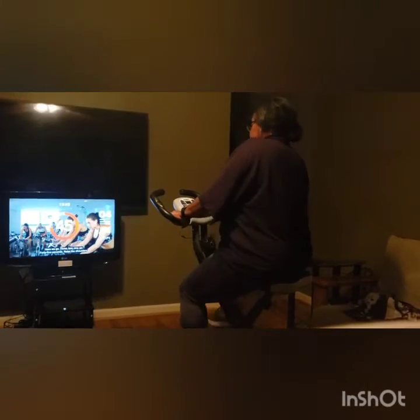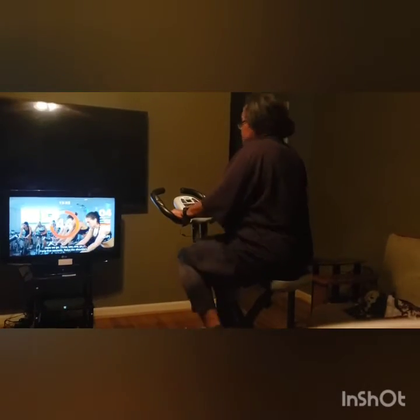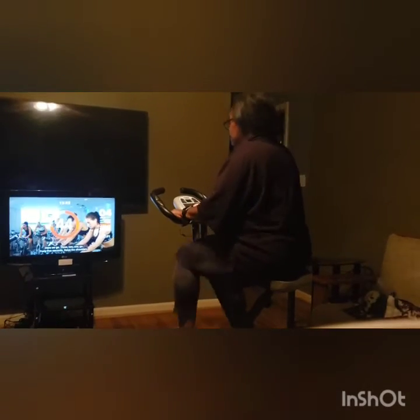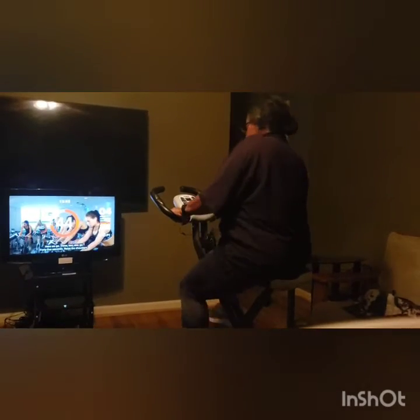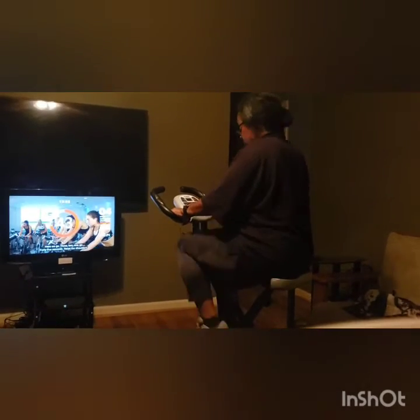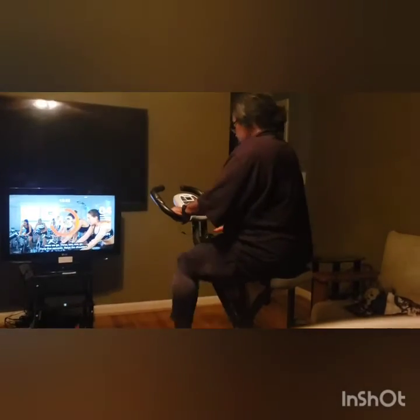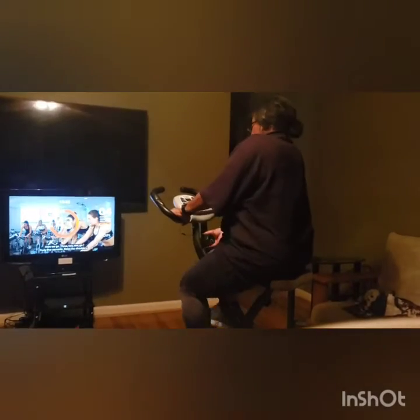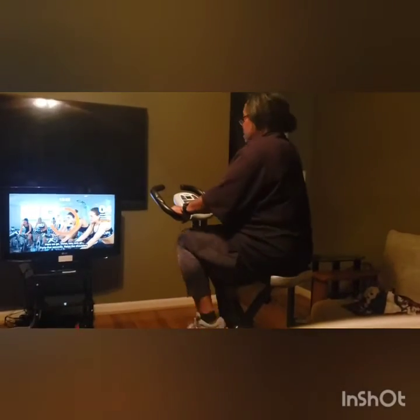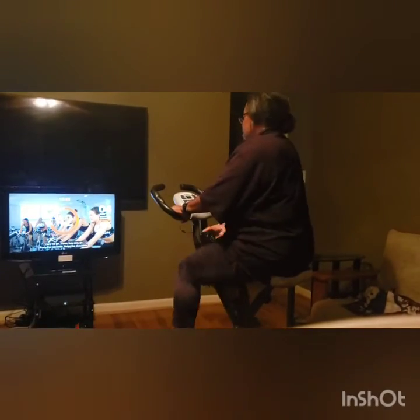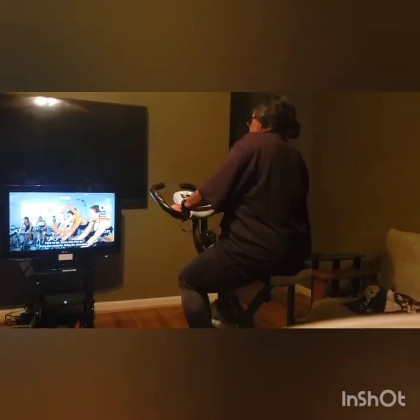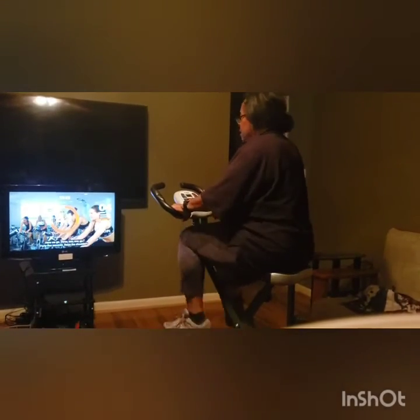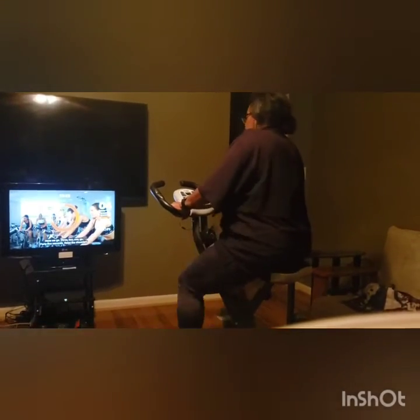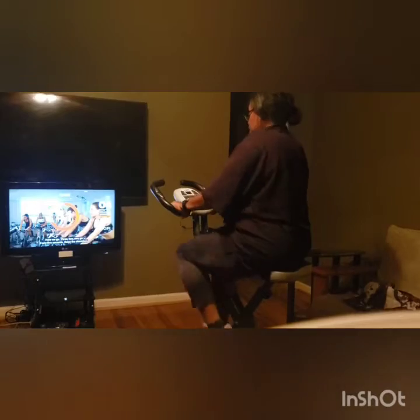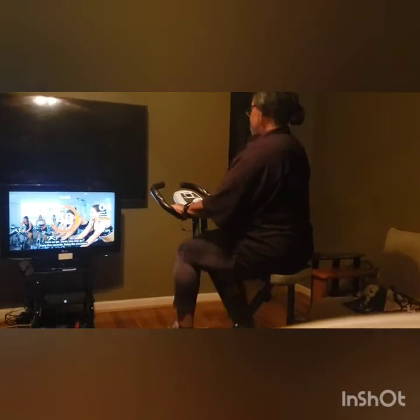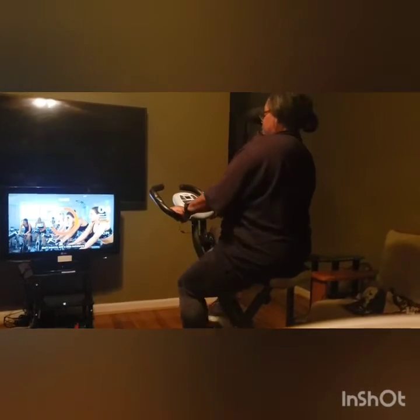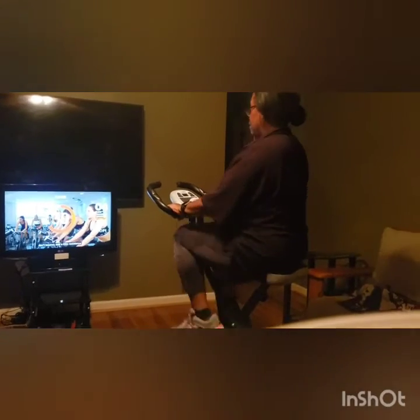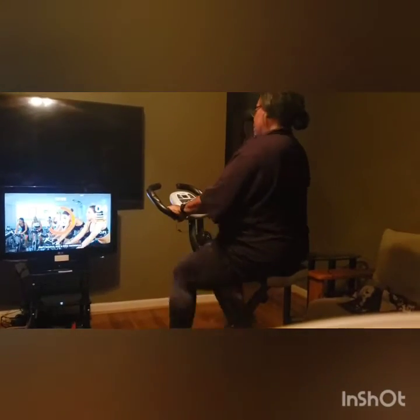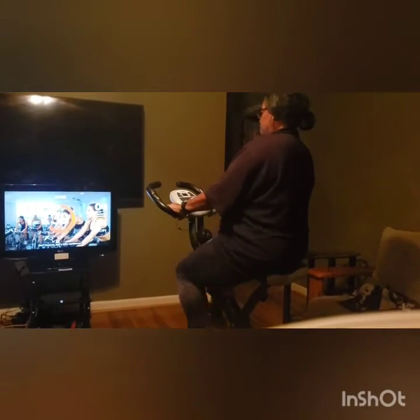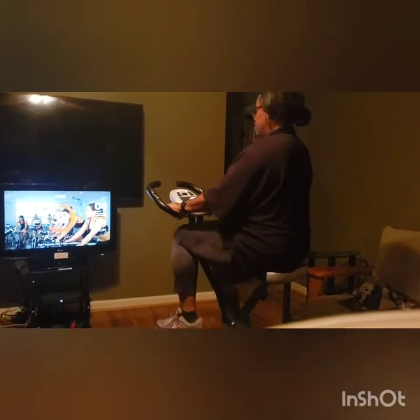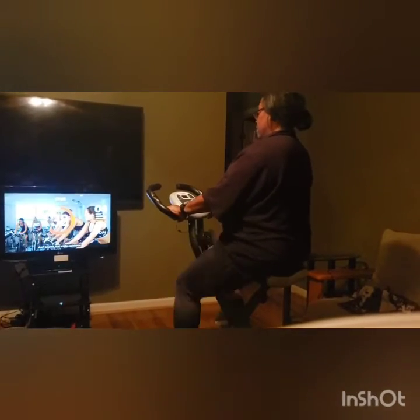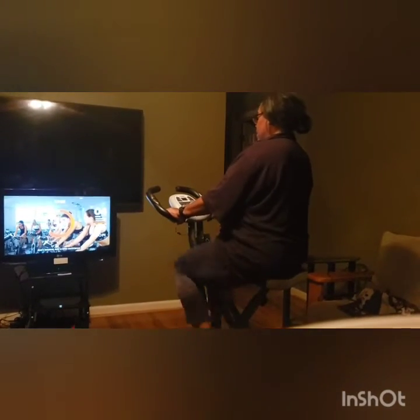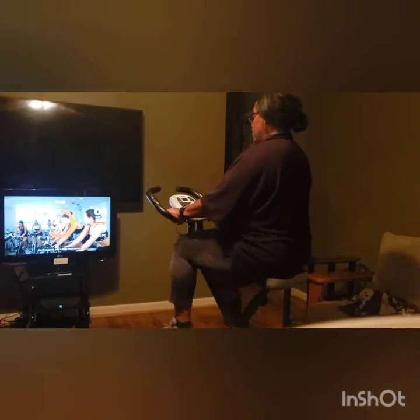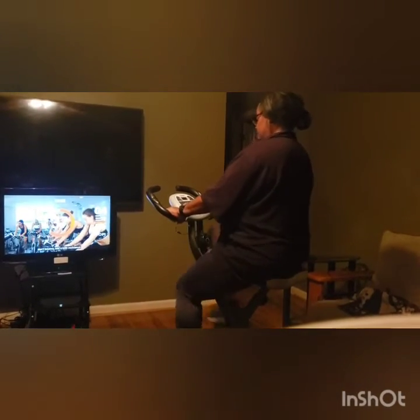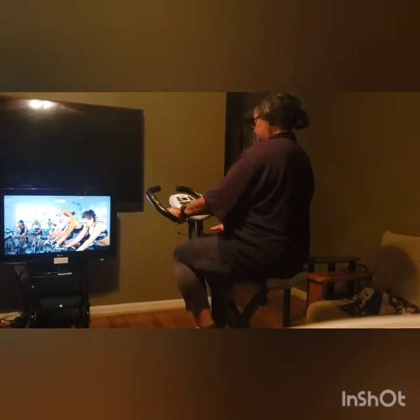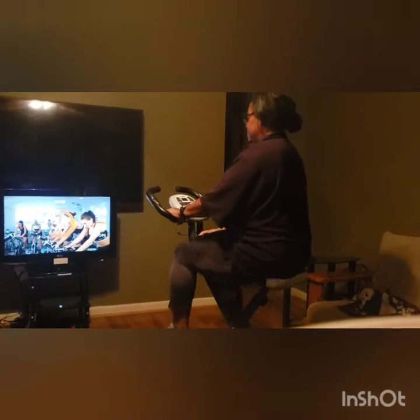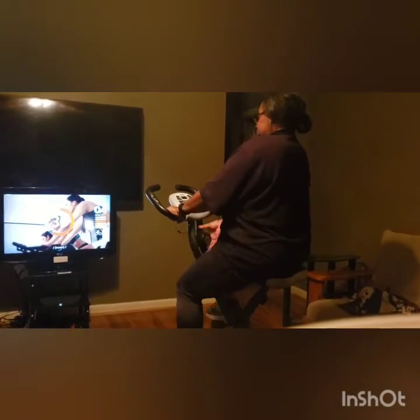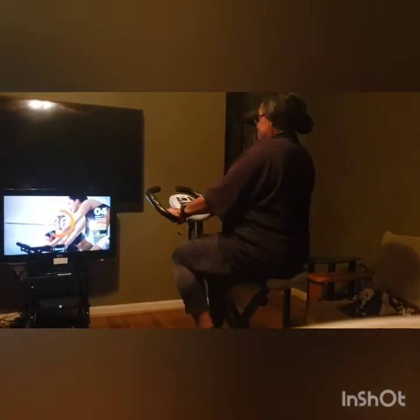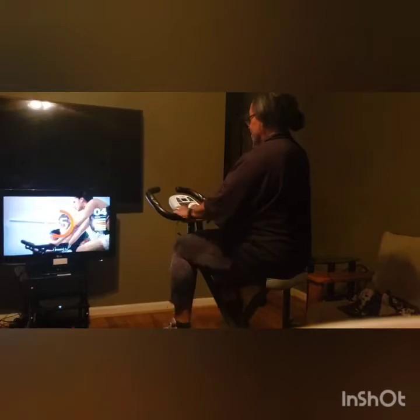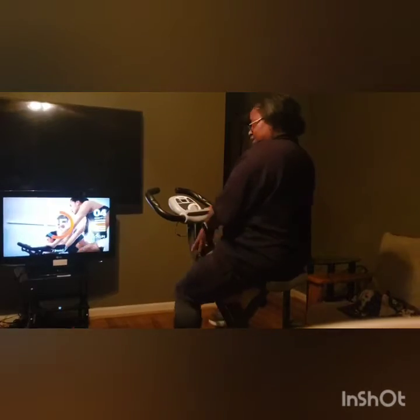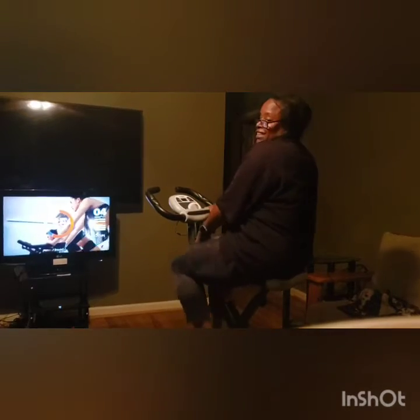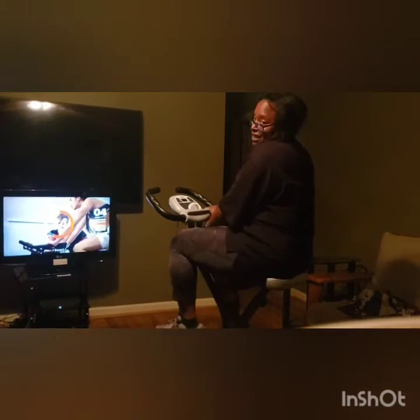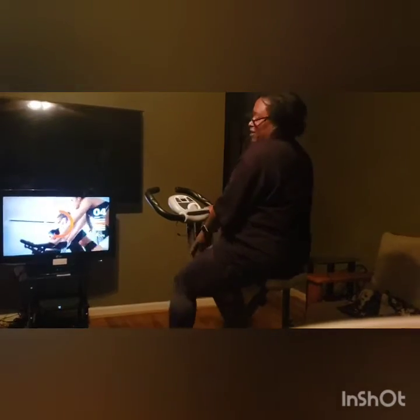45 seconds. Relax the shoulders, don't bounce, add a little resistance. The resistance is down here.